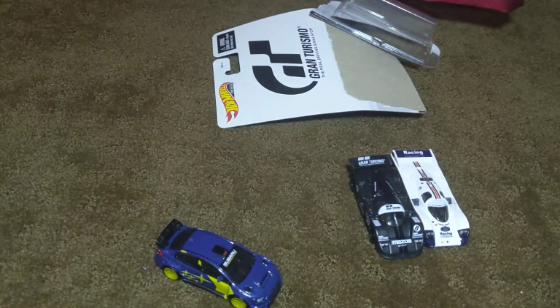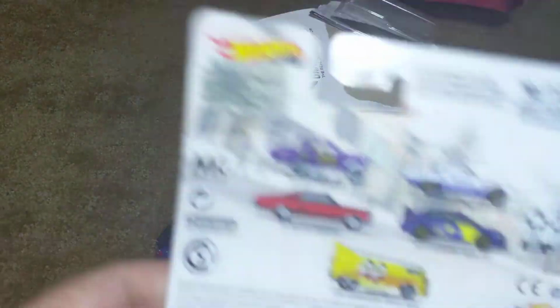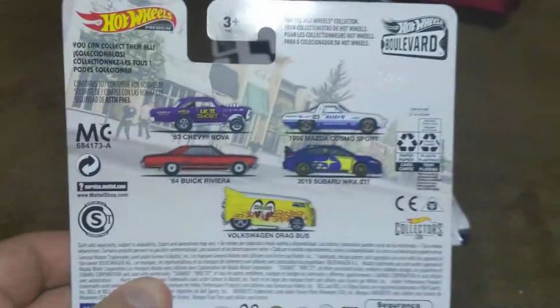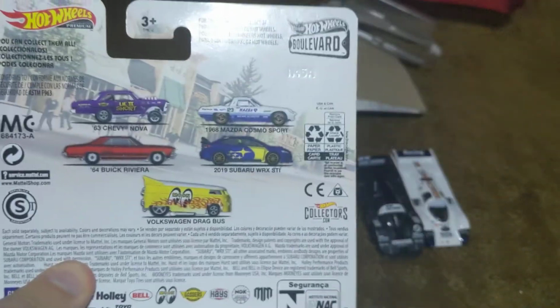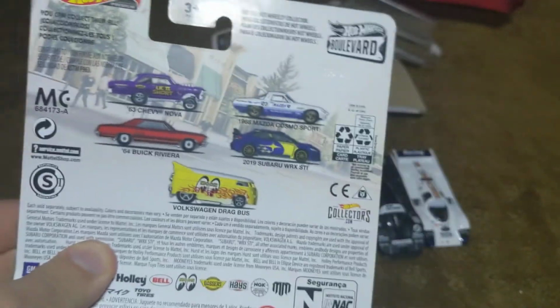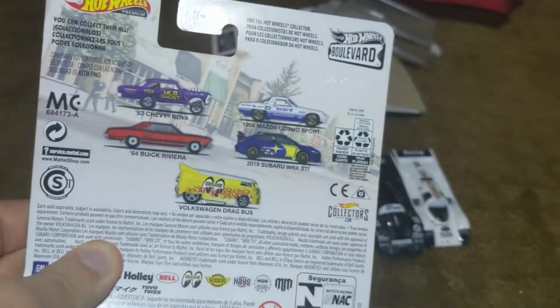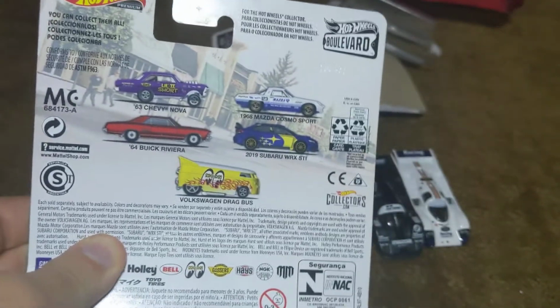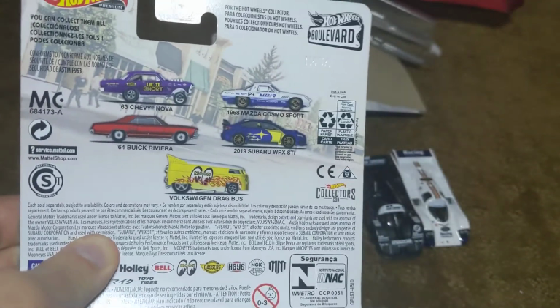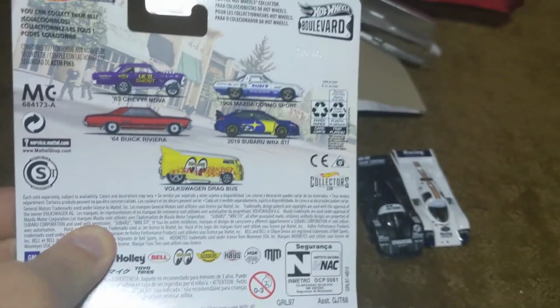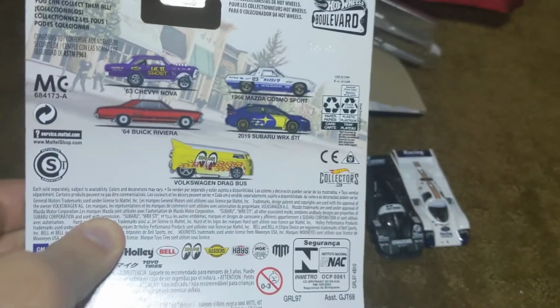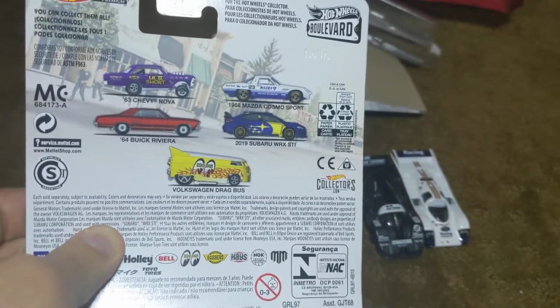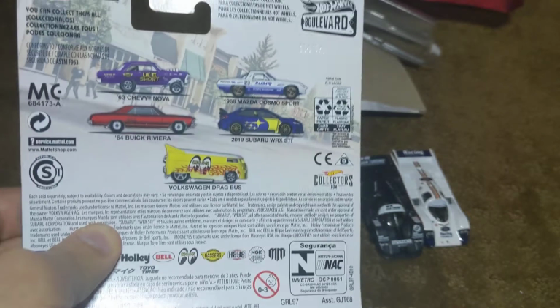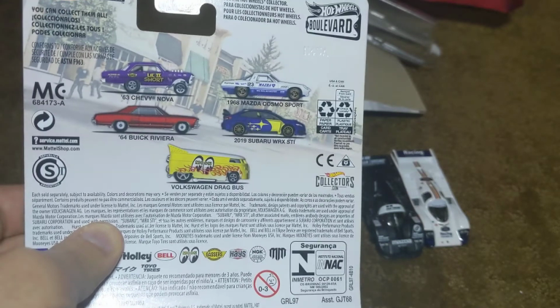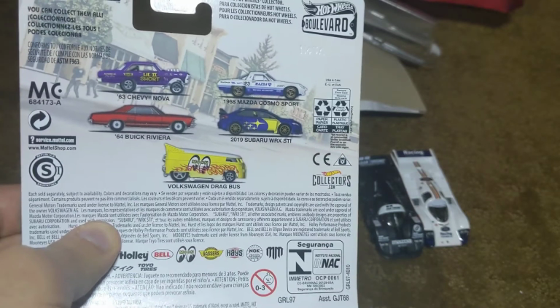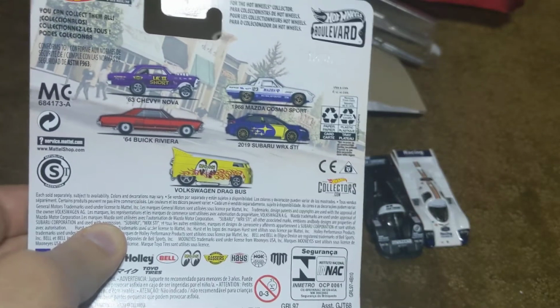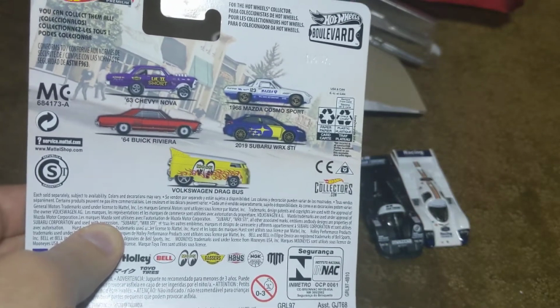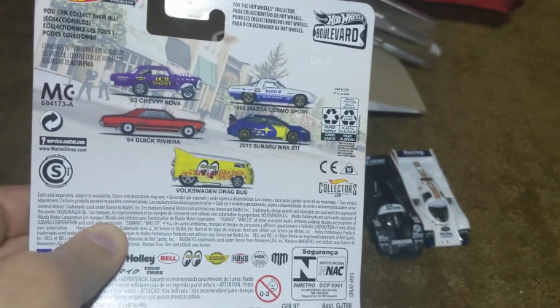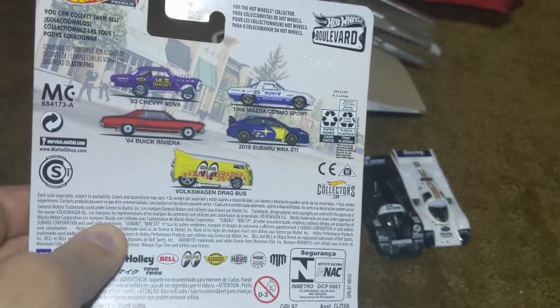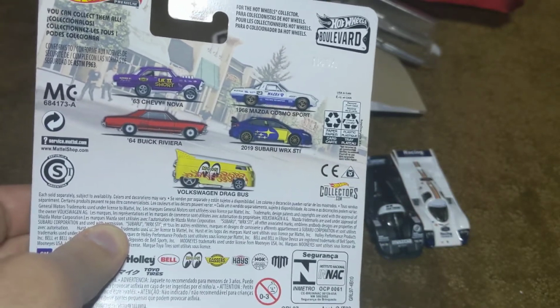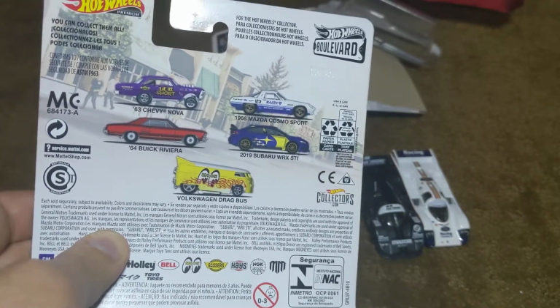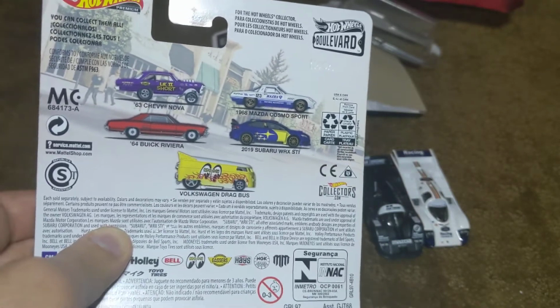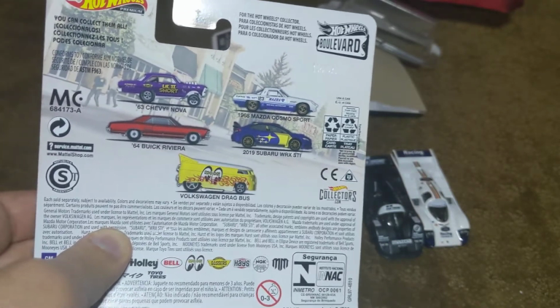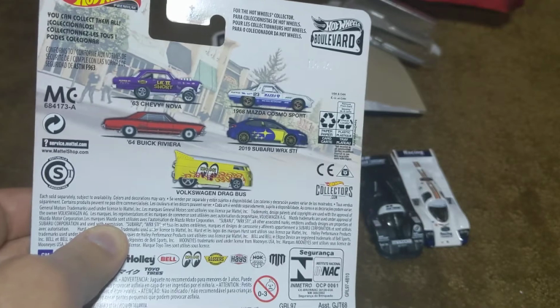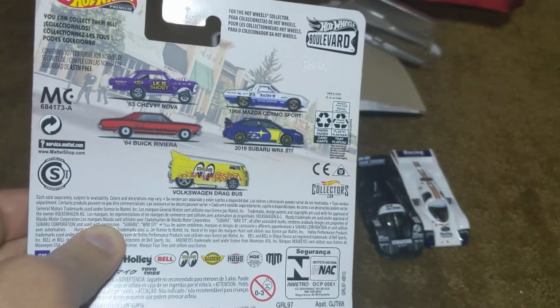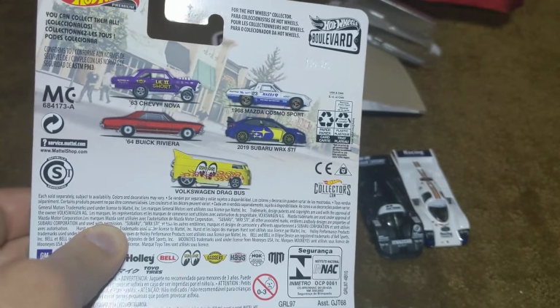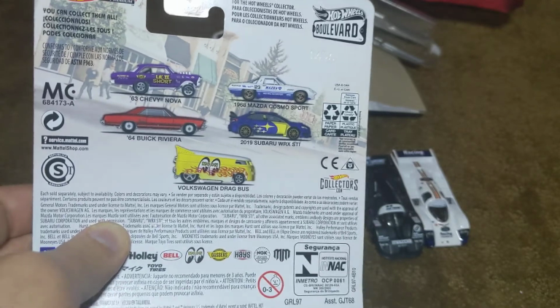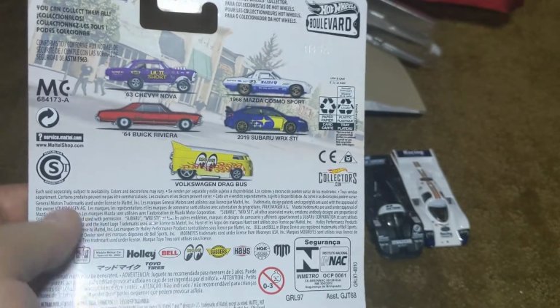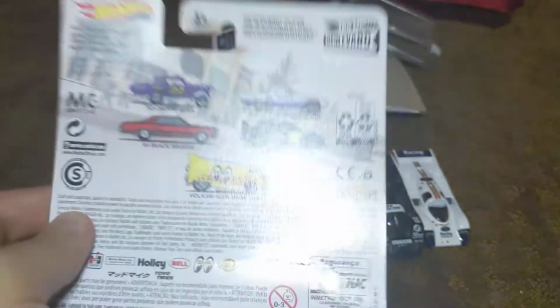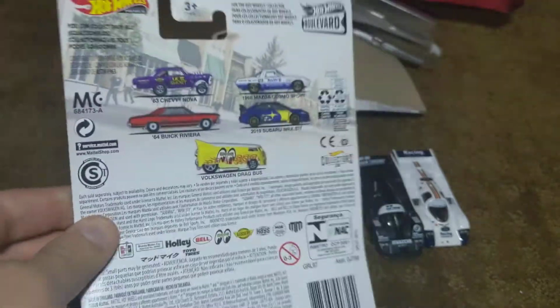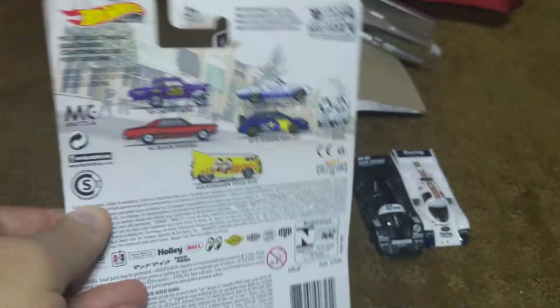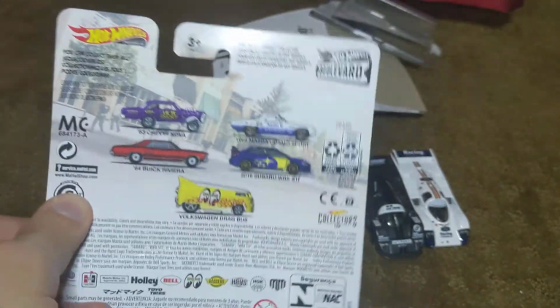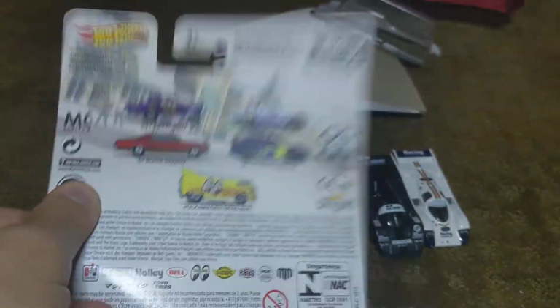But if you look on the back, it tells you what other cars are in that same set. I actually saw the Mazda and the Buick there as well, and possibly the Chevy Nova — I'm not entirely sure. The Volkswagen bus? I didn't see that one at all at this Walmart in Woodland Park today.